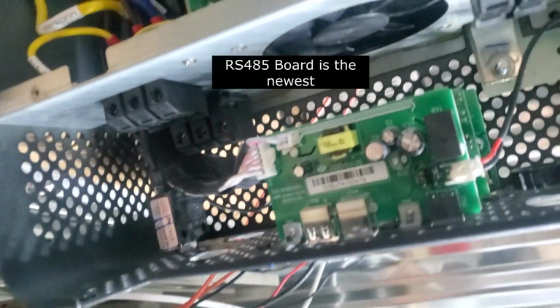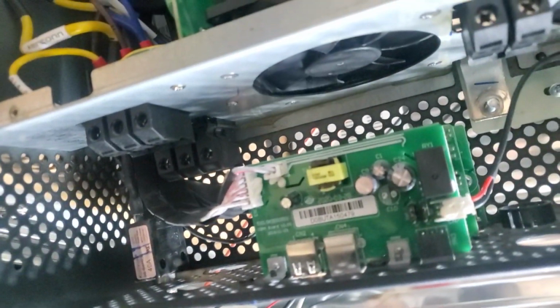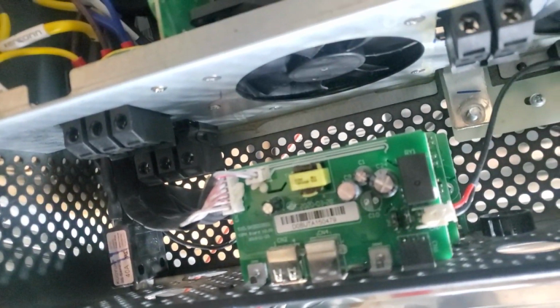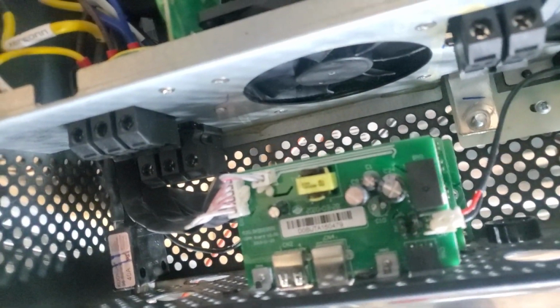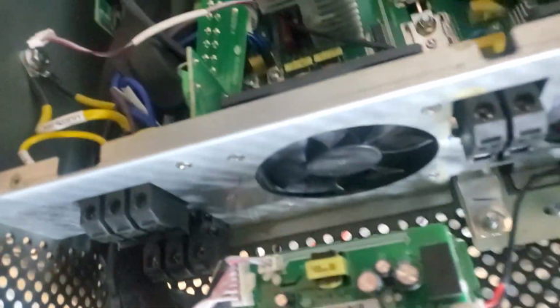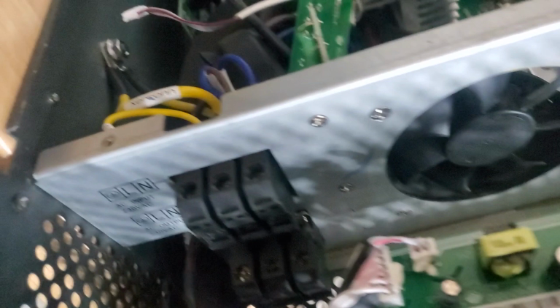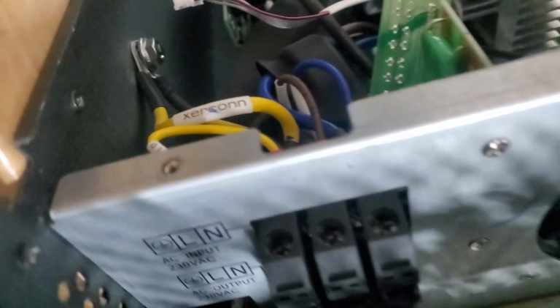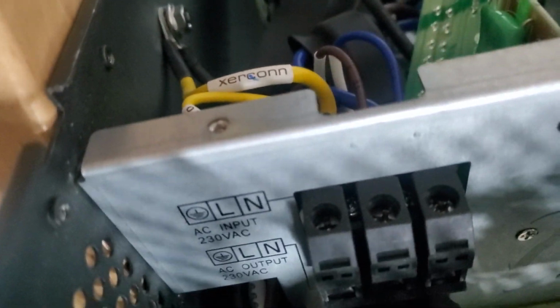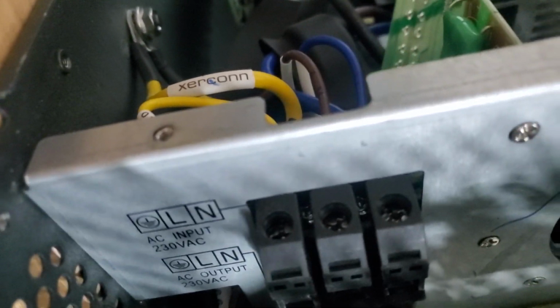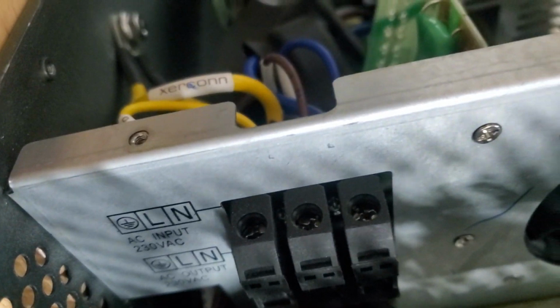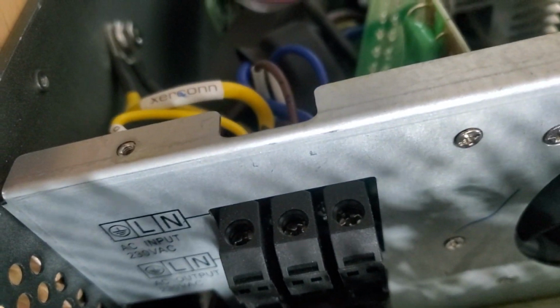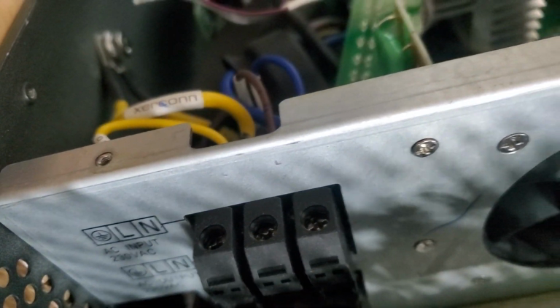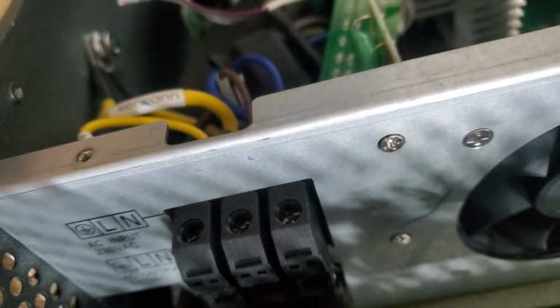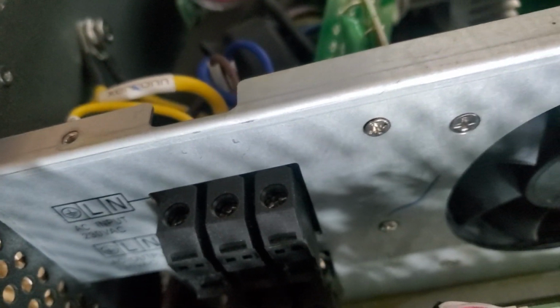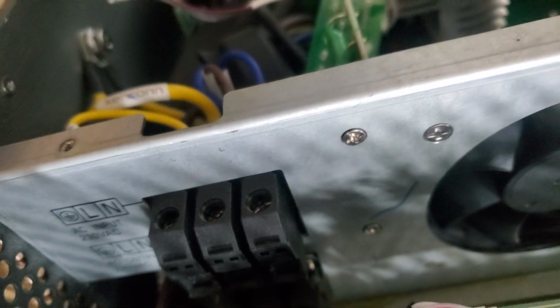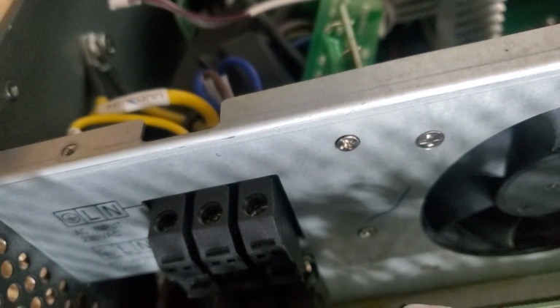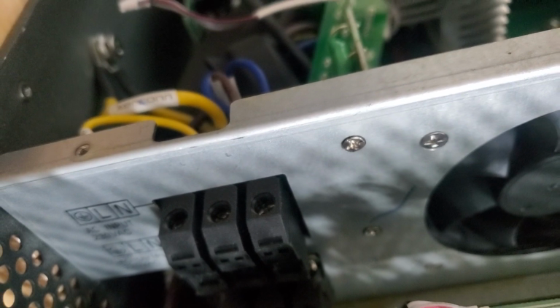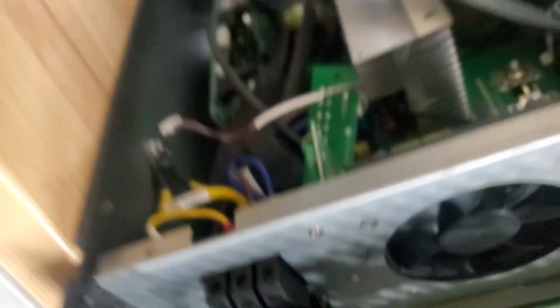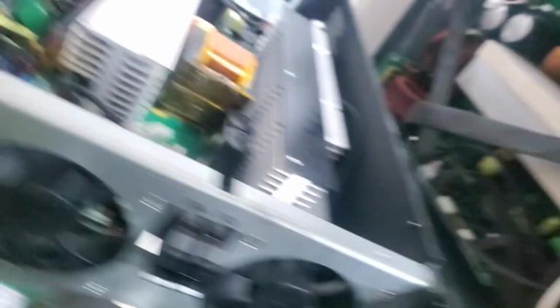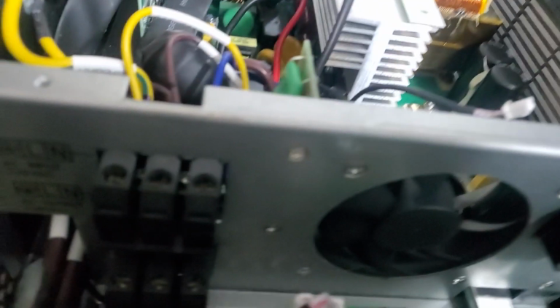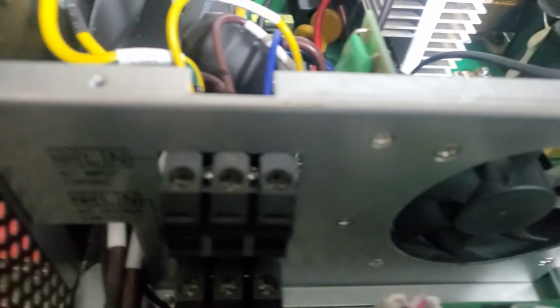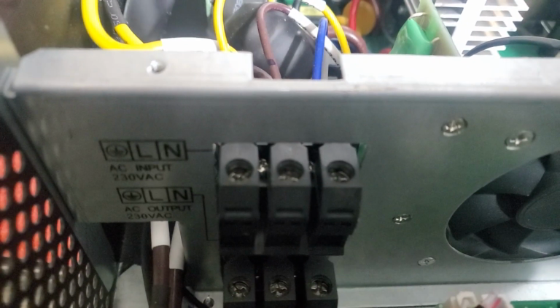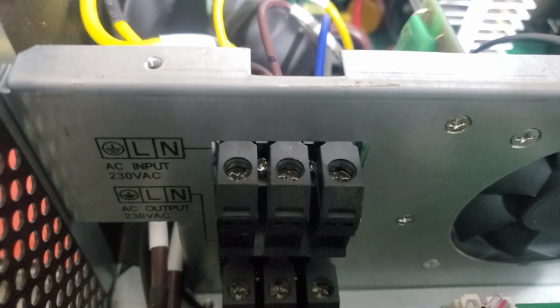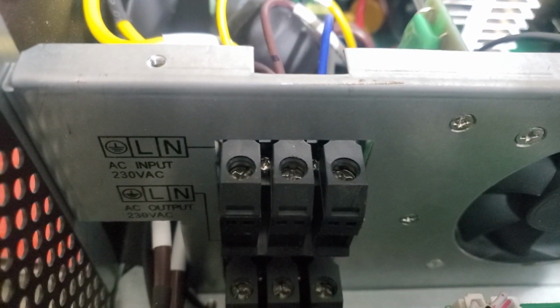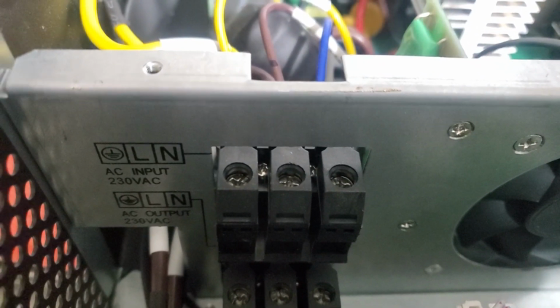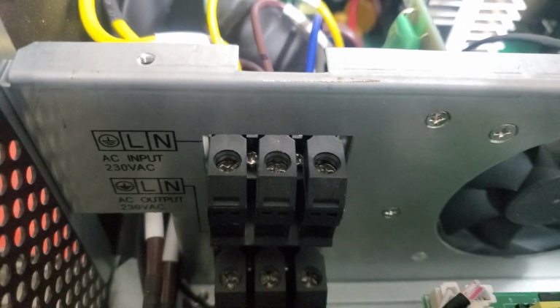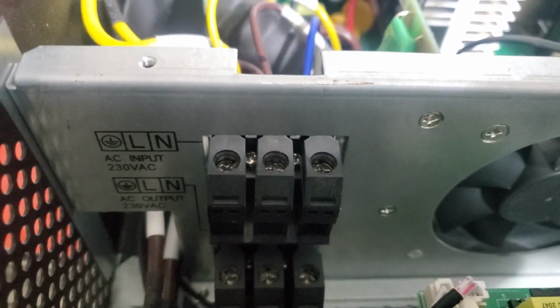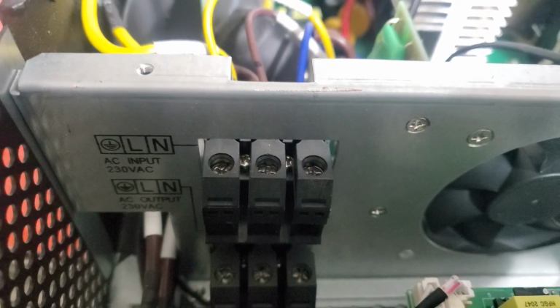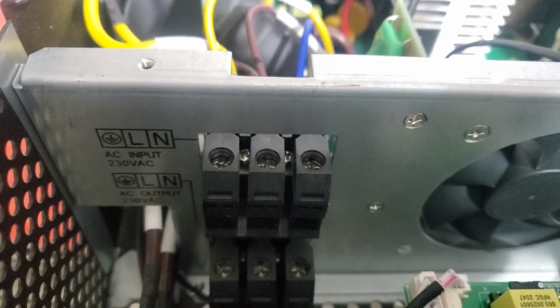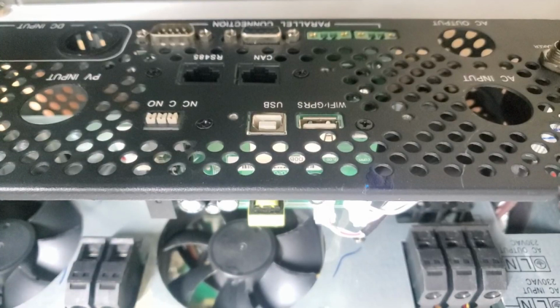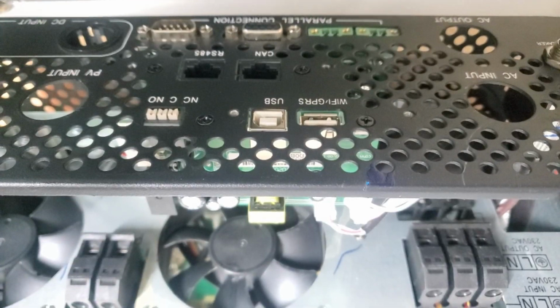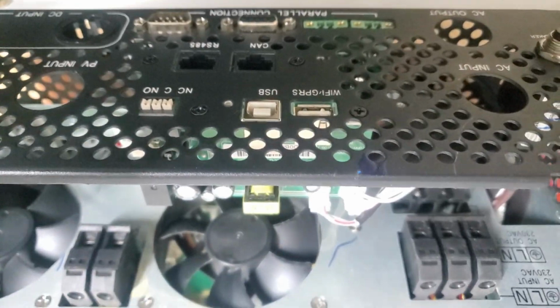You'll notice the facelift model is still marked live and neutral. A US model in my mind must be L1 and L2, just the same as that old model over there — live and neutral written on the front.